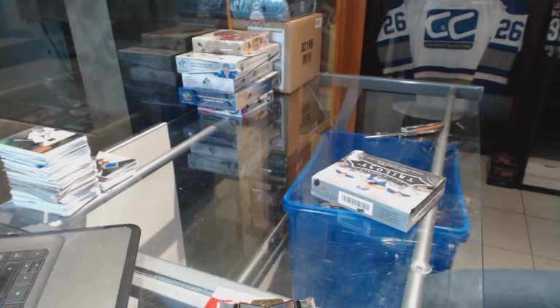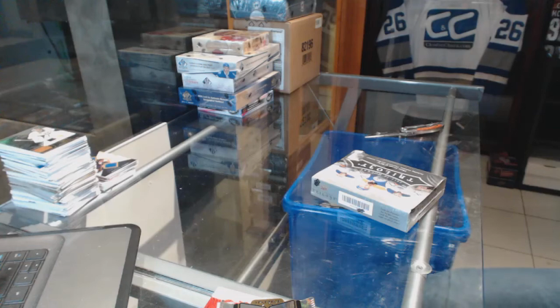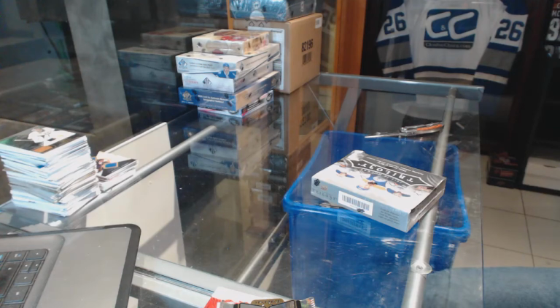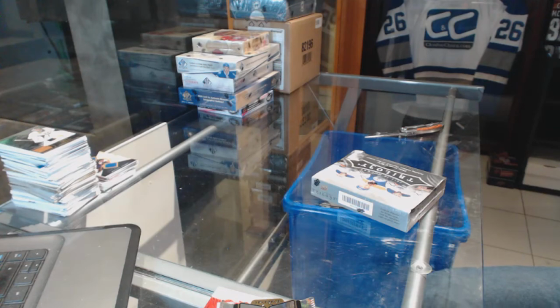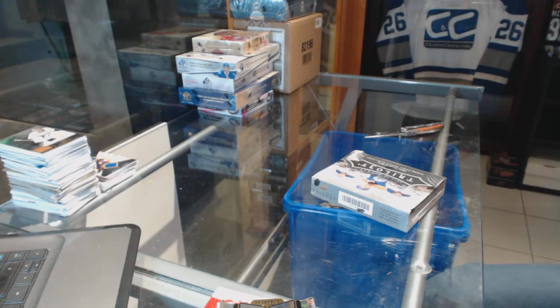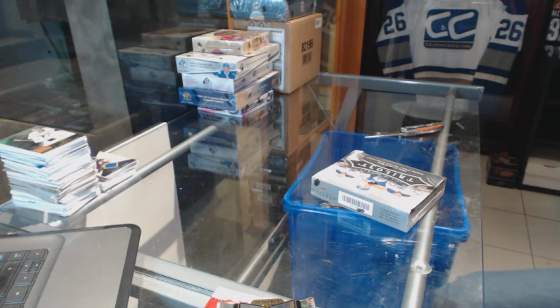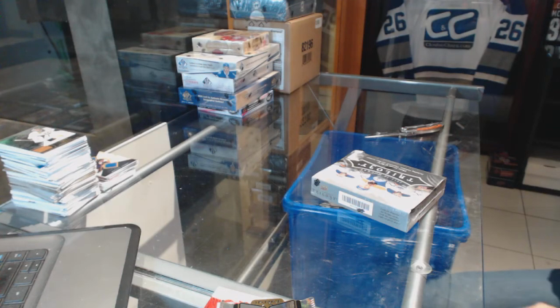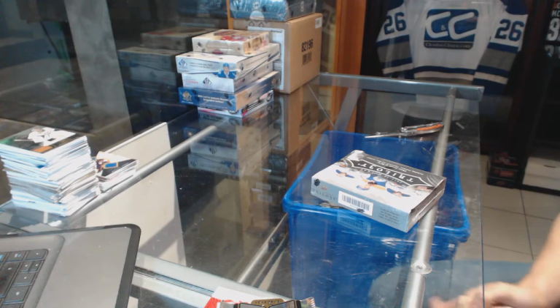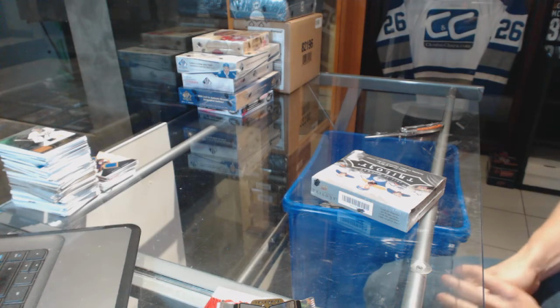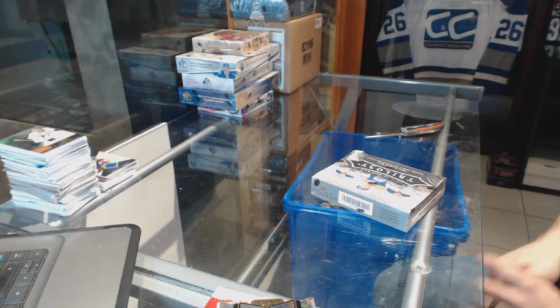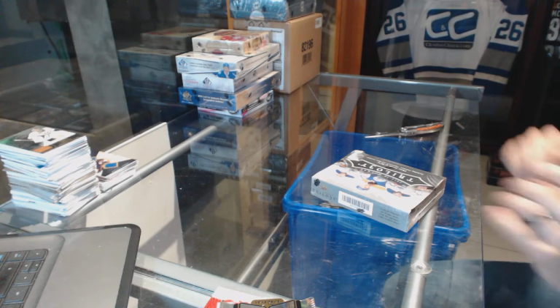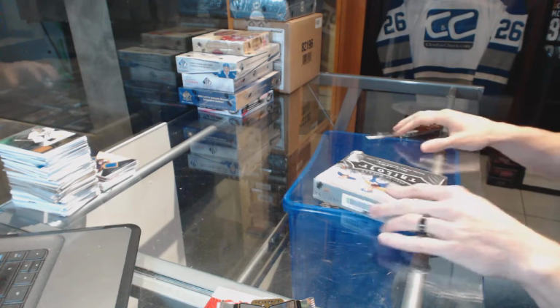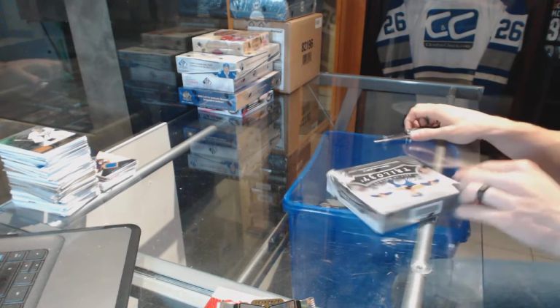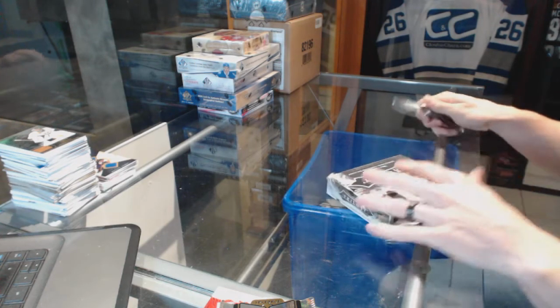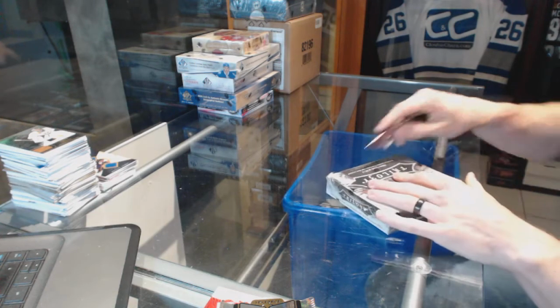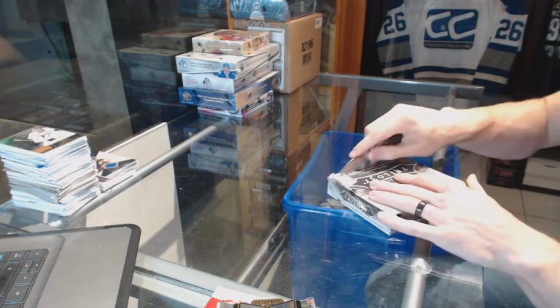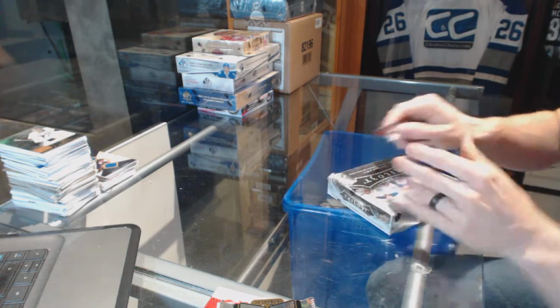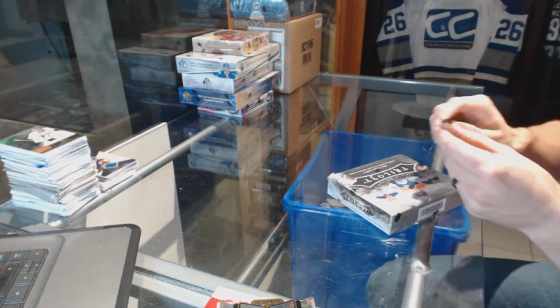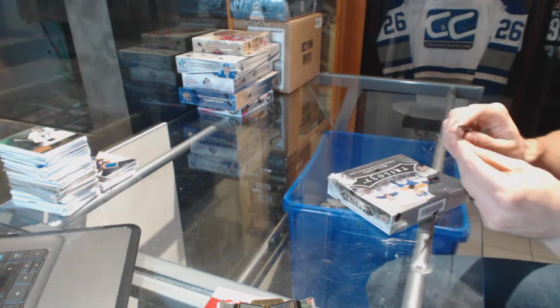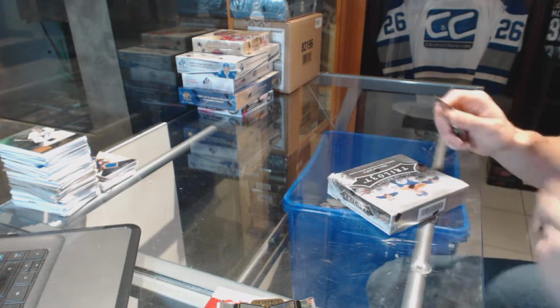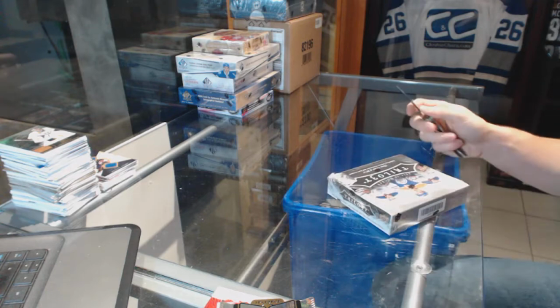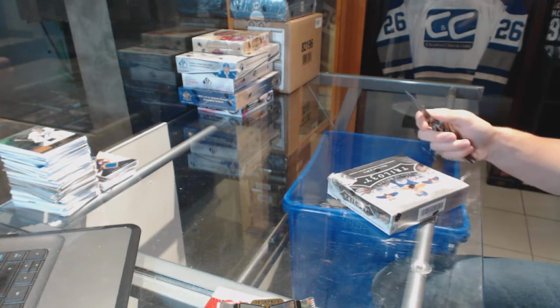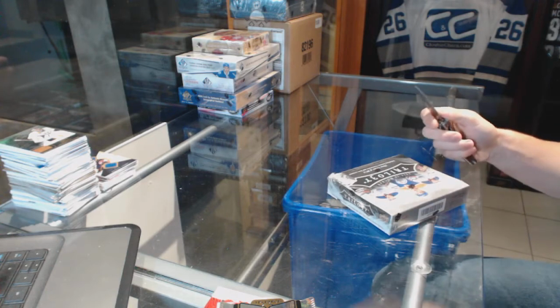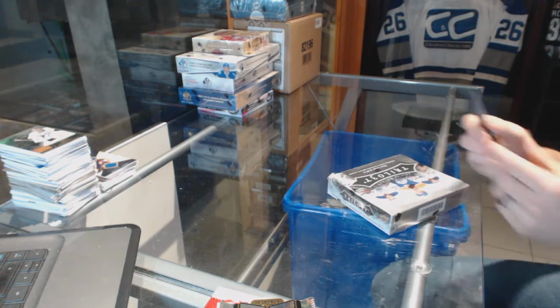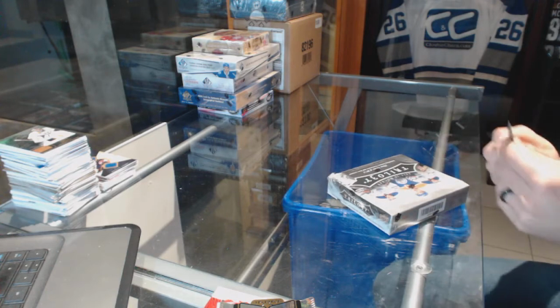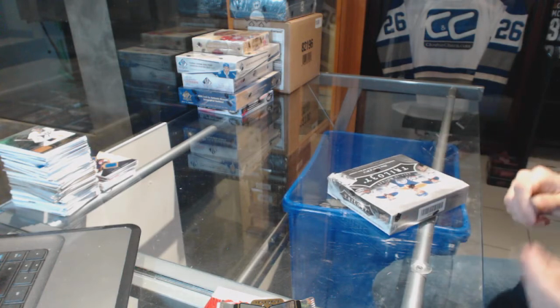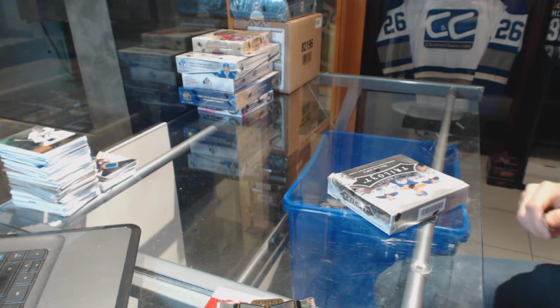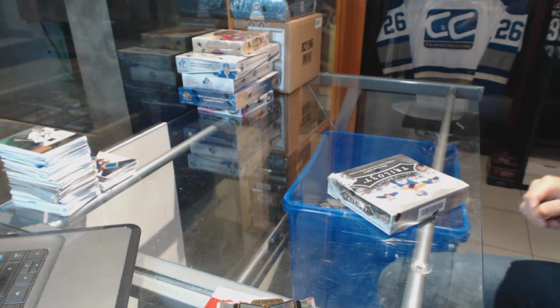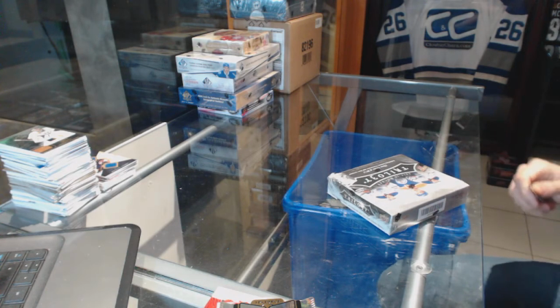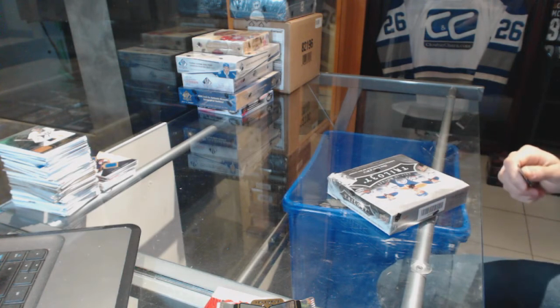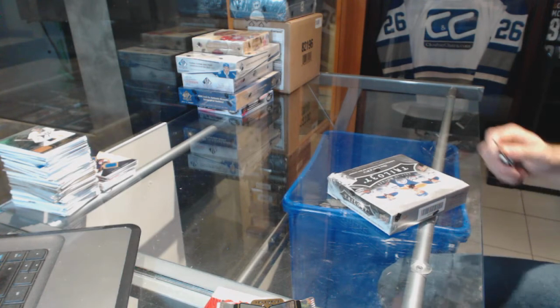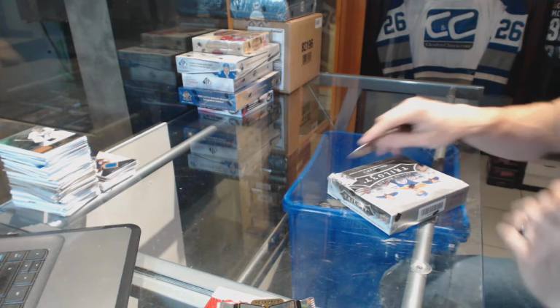Continuing on with CD&C rig number $64.99, we're on to the 15-16 Trilogy and 16-17 Artifacts.